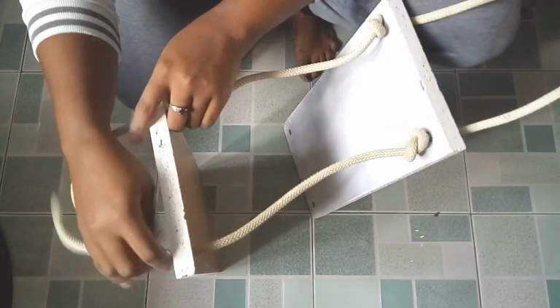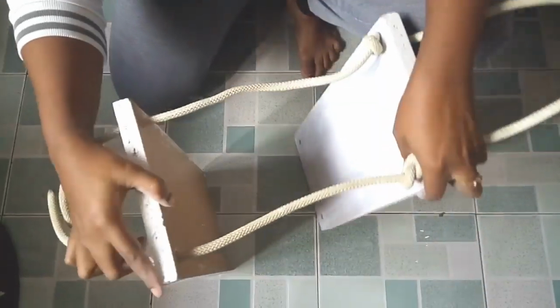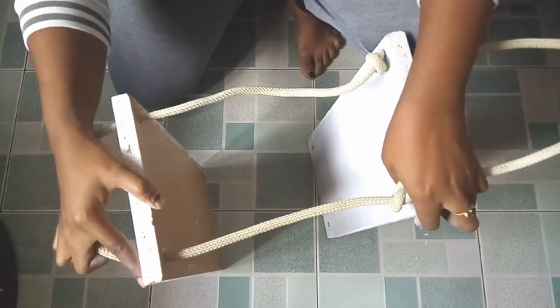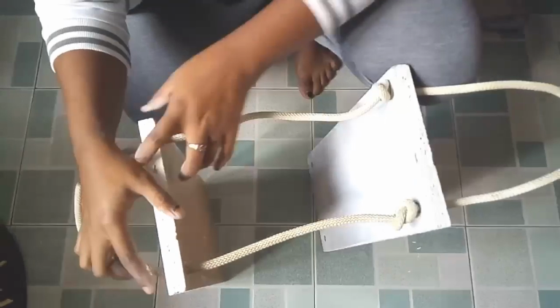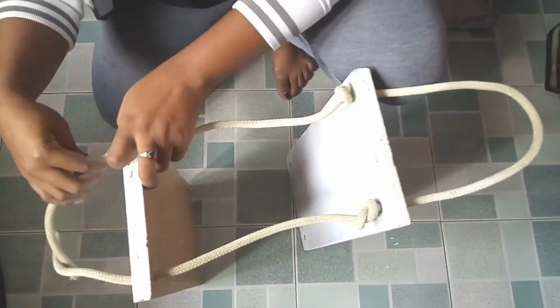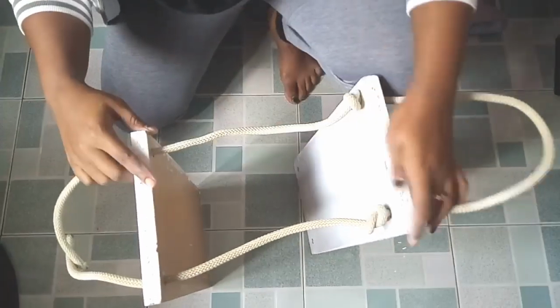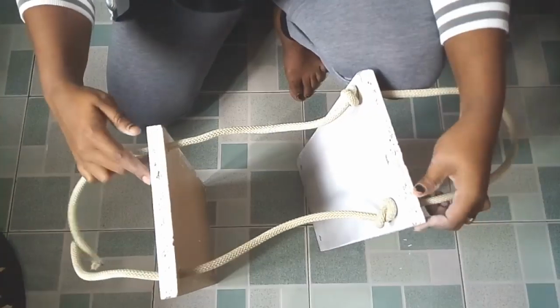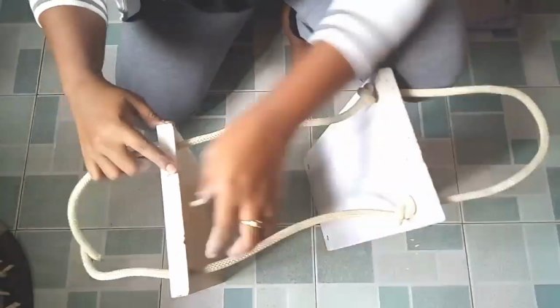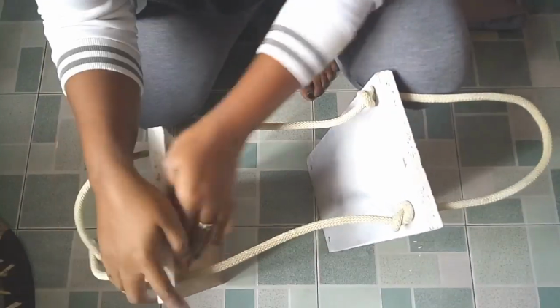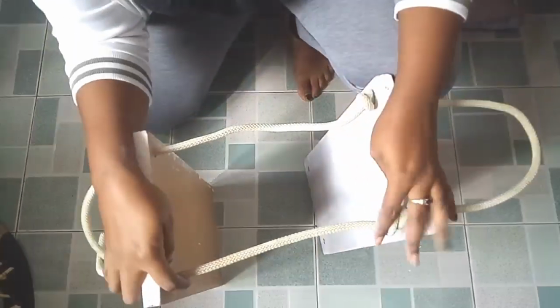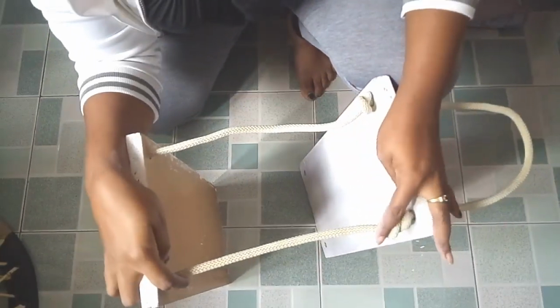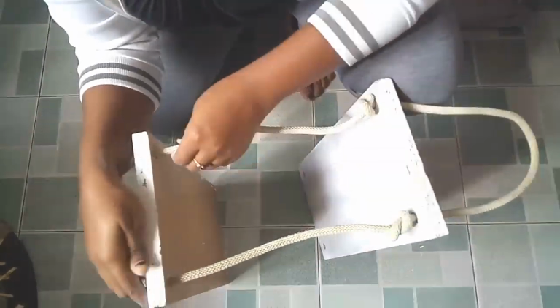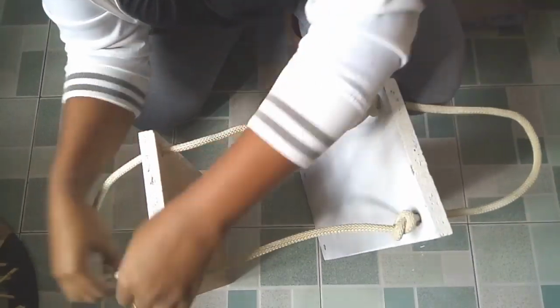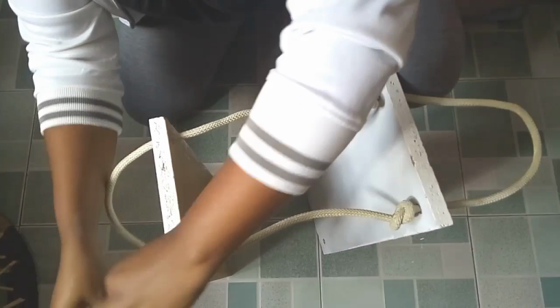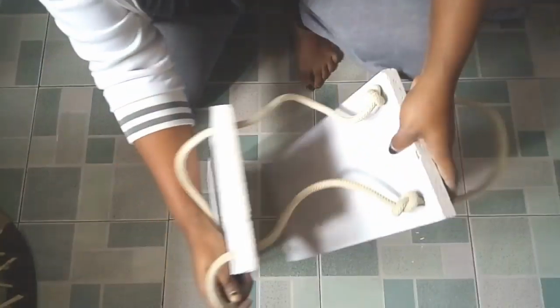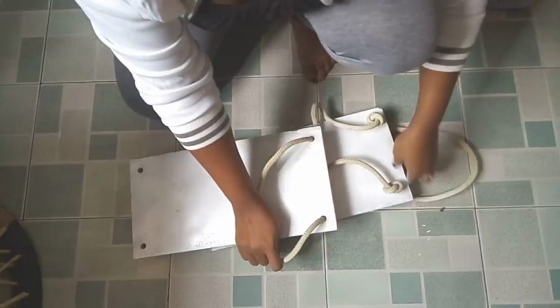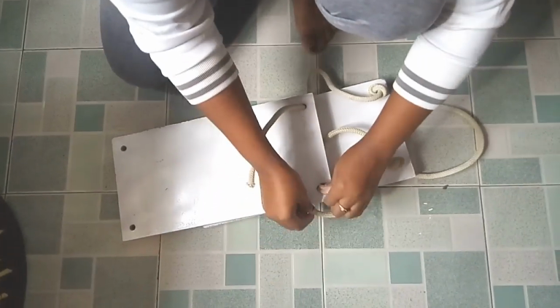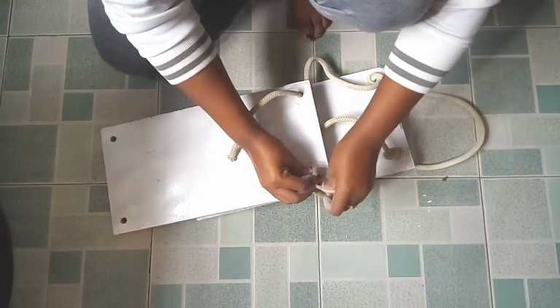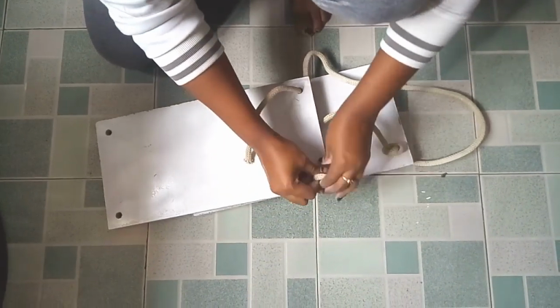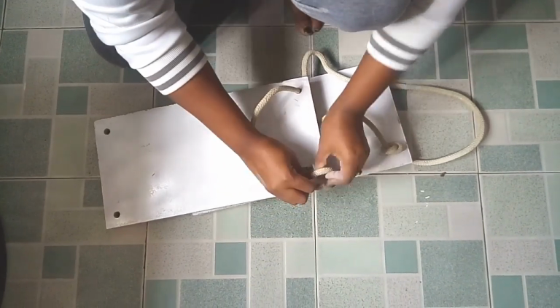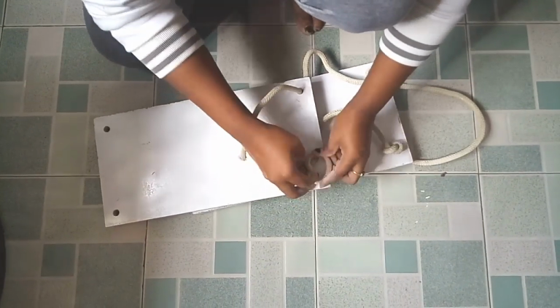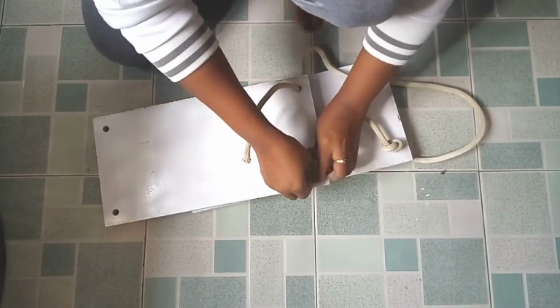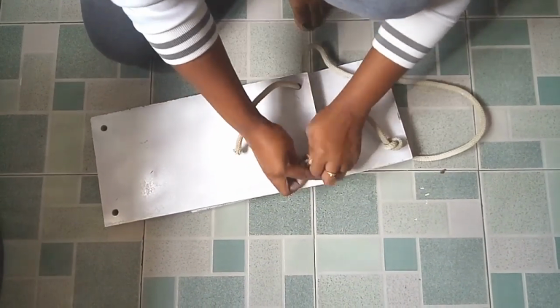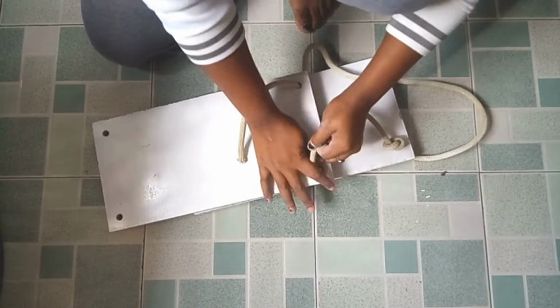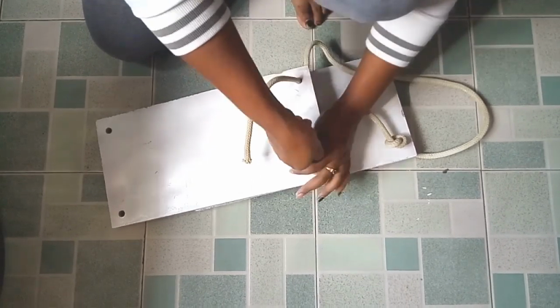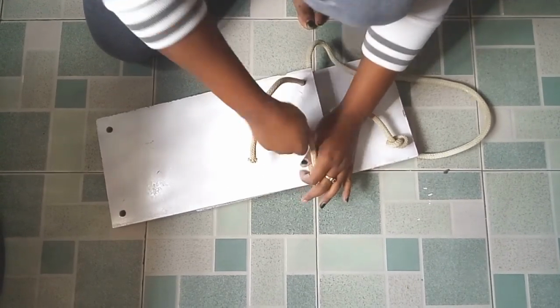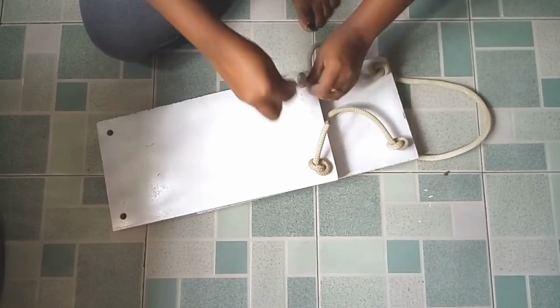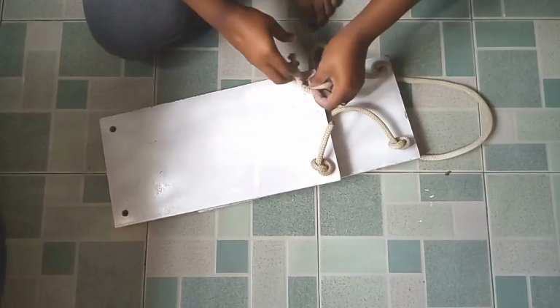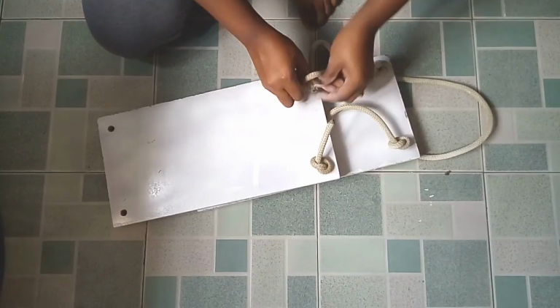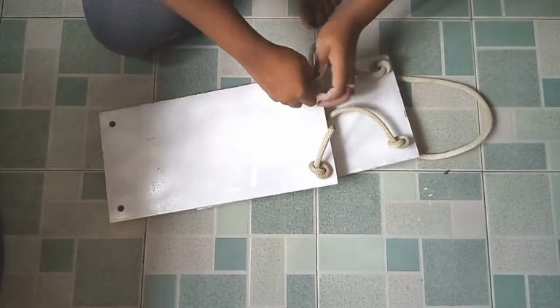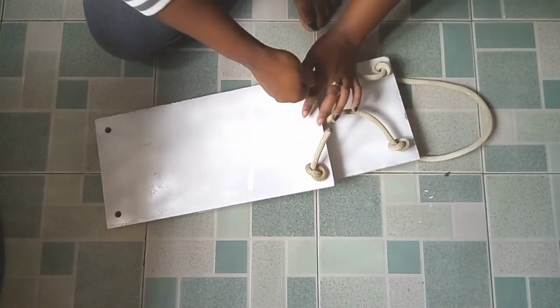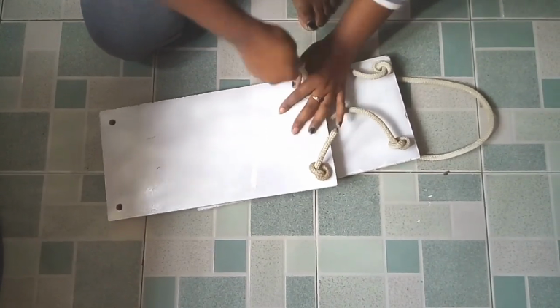You're going to repeat the same process on the other side as the way we did on this one side — passing the rope through the holes and tying it so that you can go and adjust it.